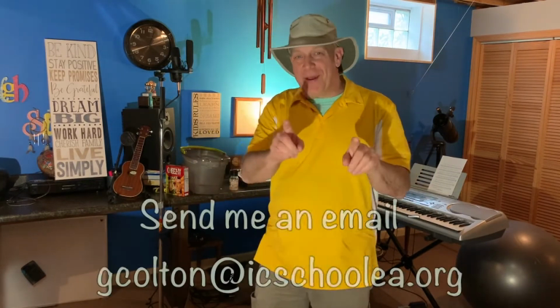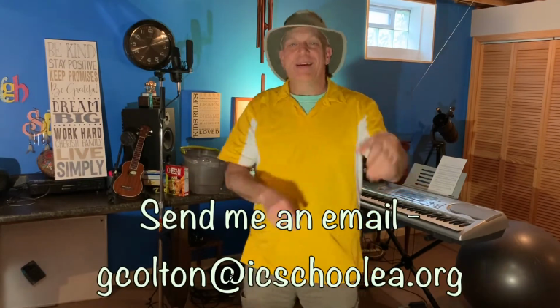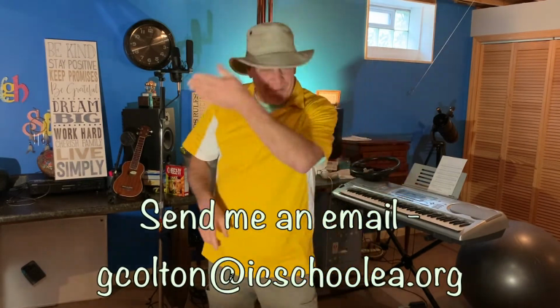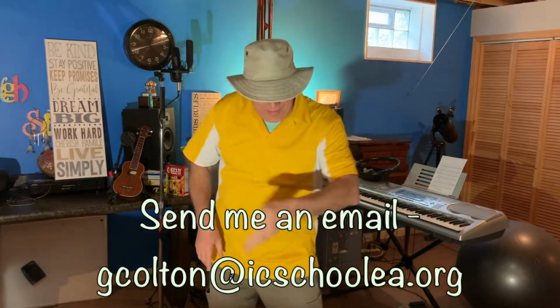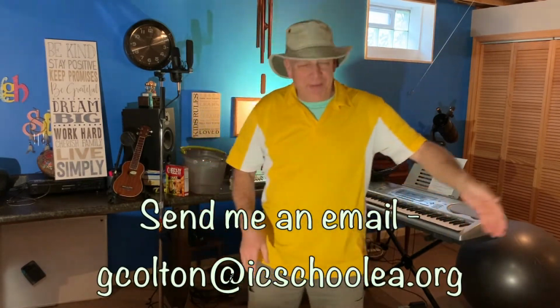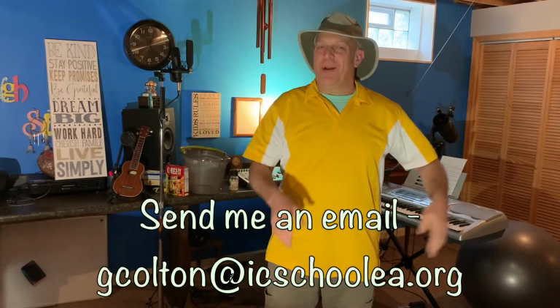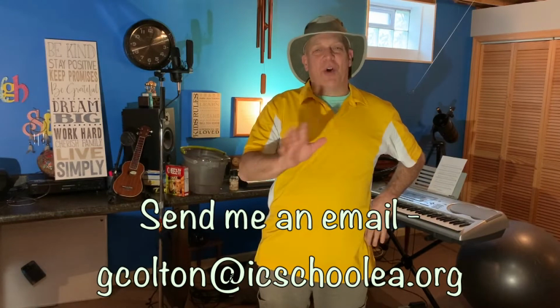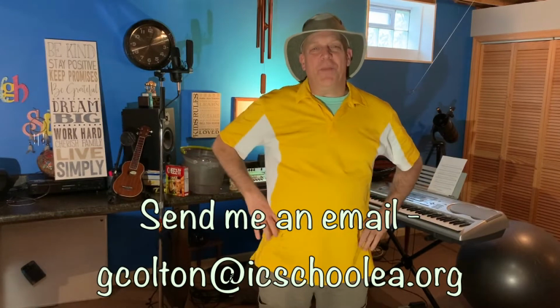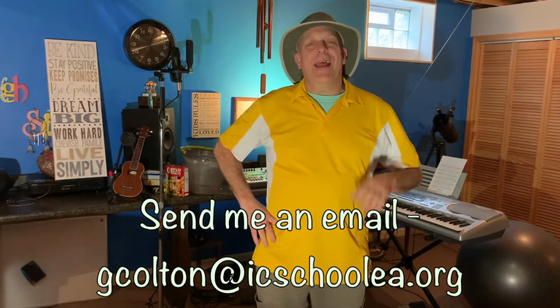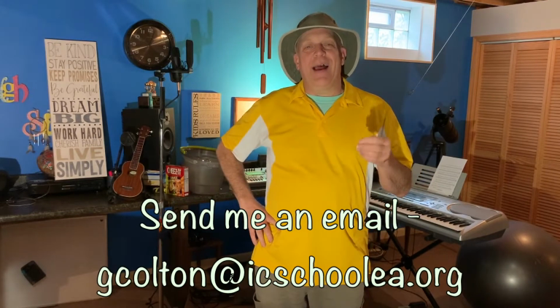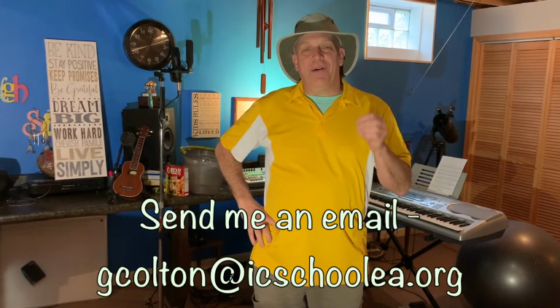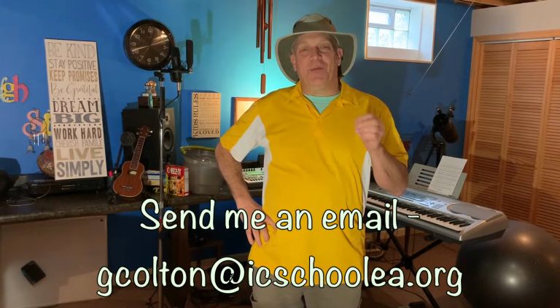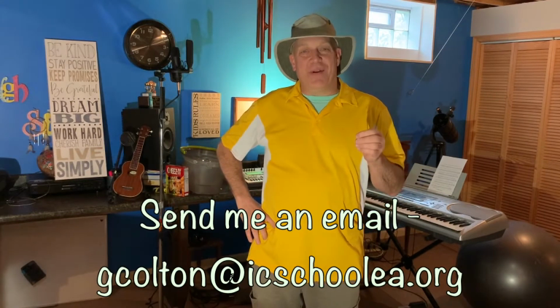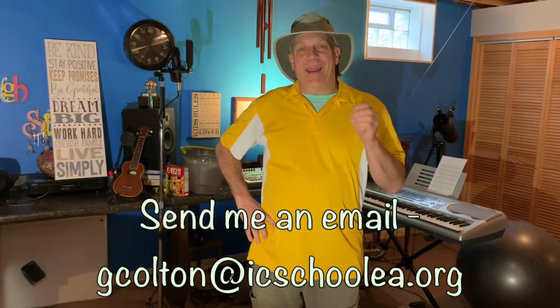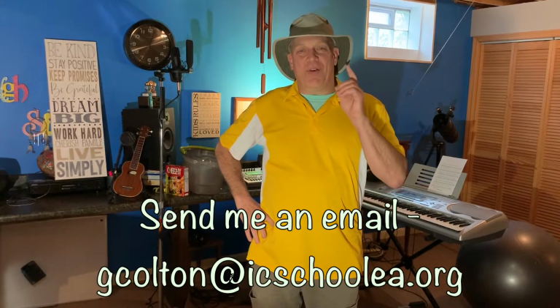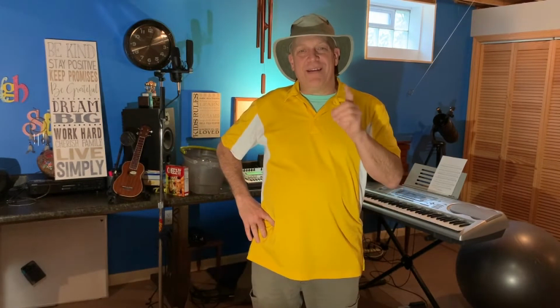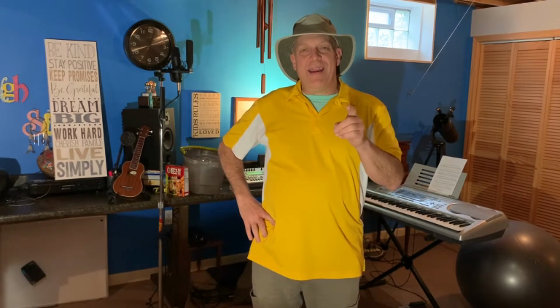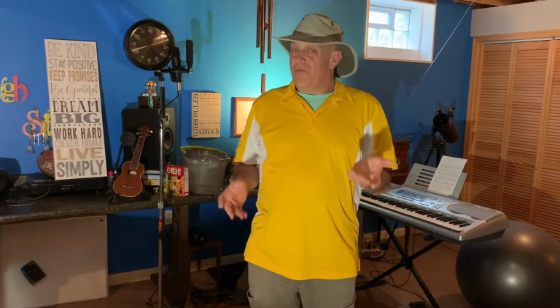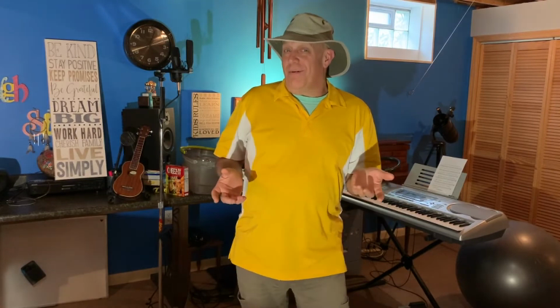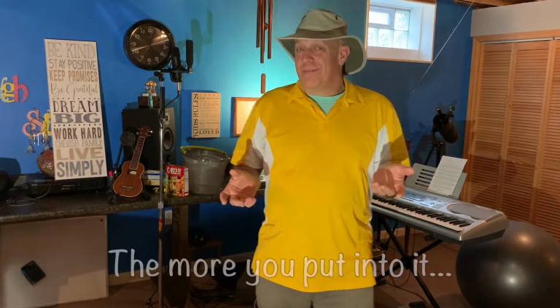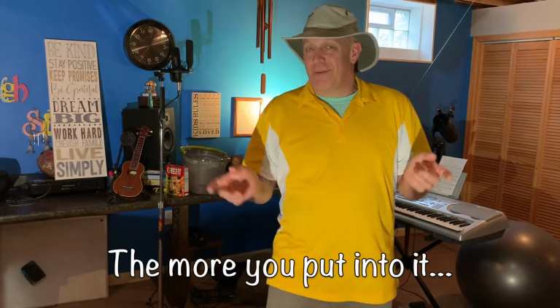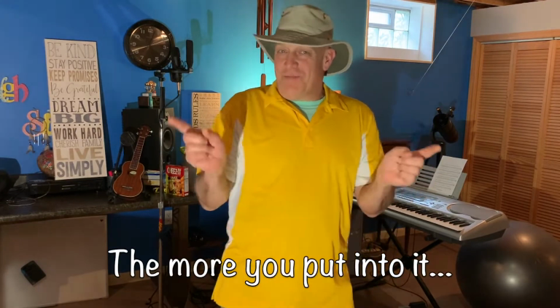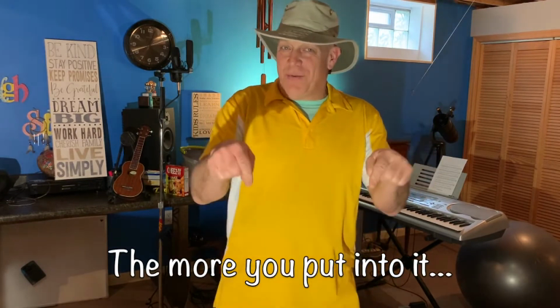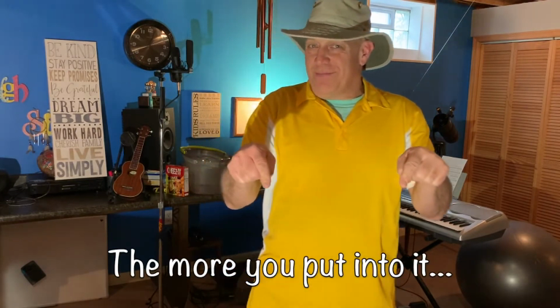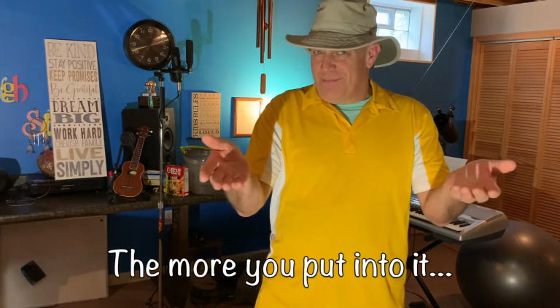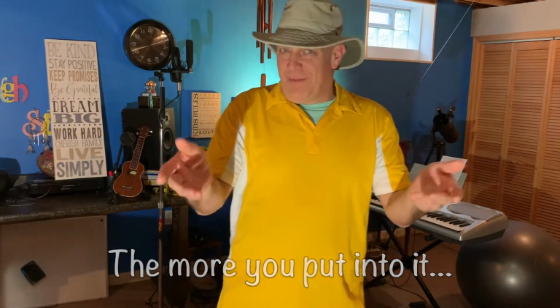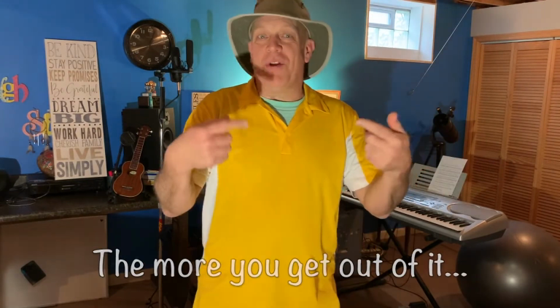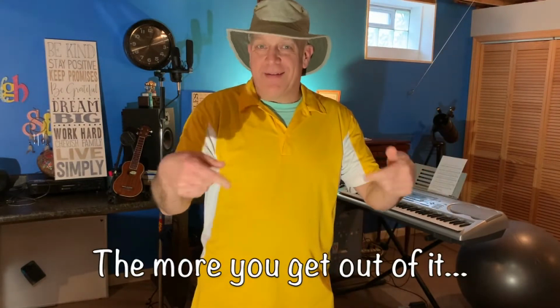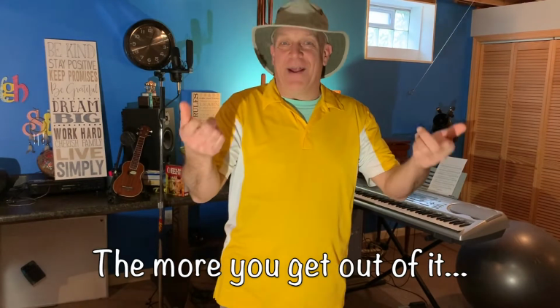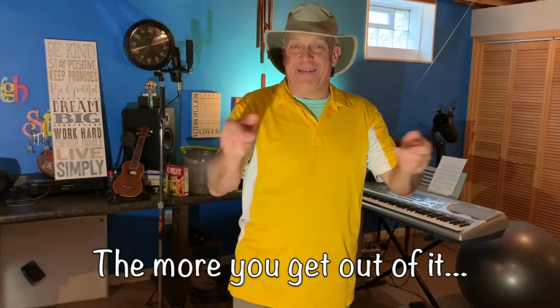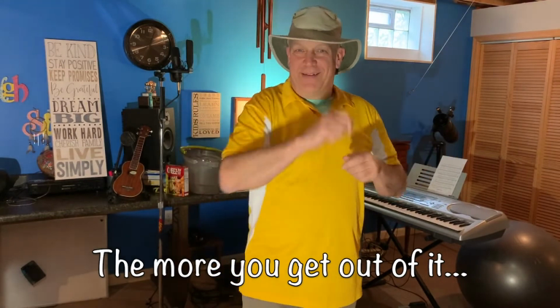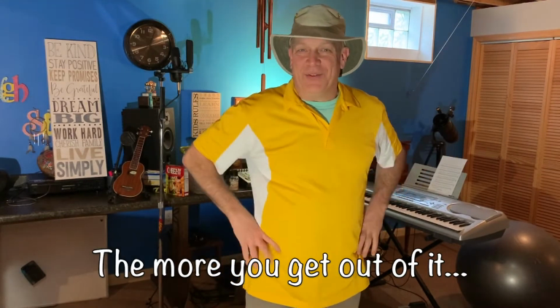Or even better, send me an email. My door is always open, and I'd love to see what you're doing. Have a great day. And always remember, the more you put into it, the more you get out of it. See you soon.